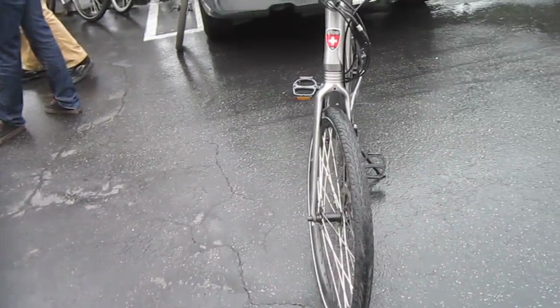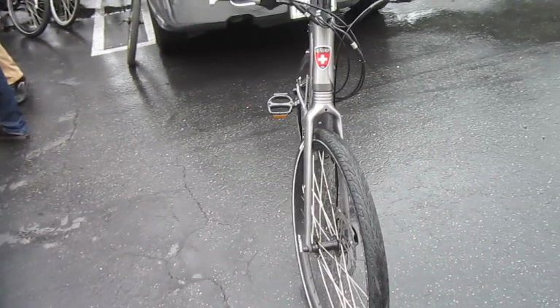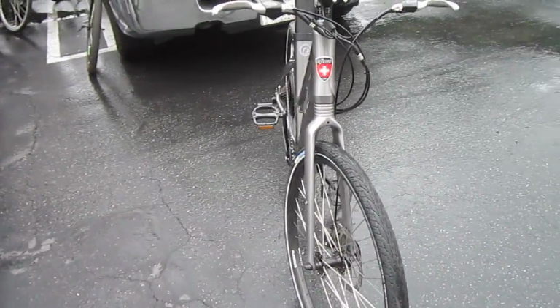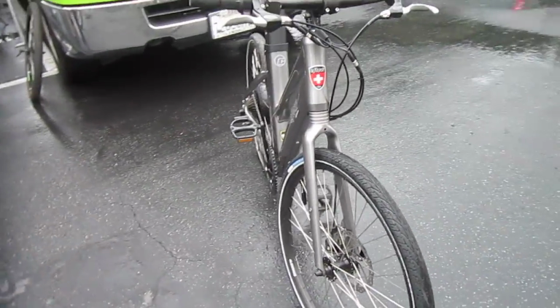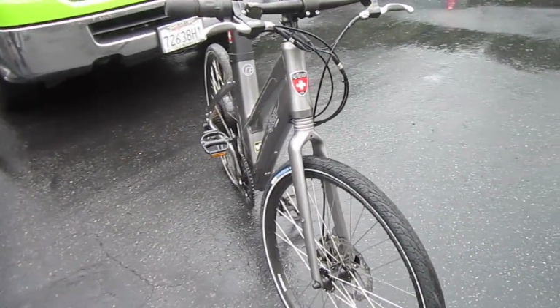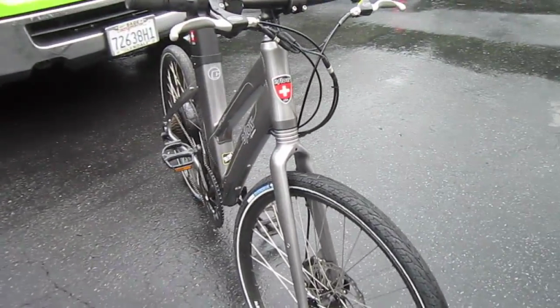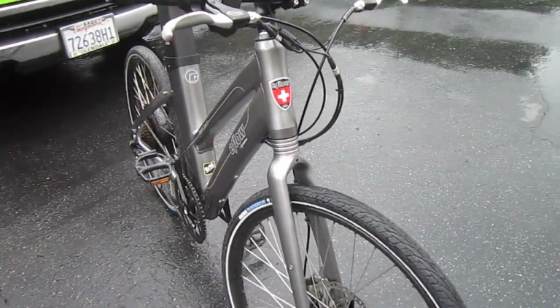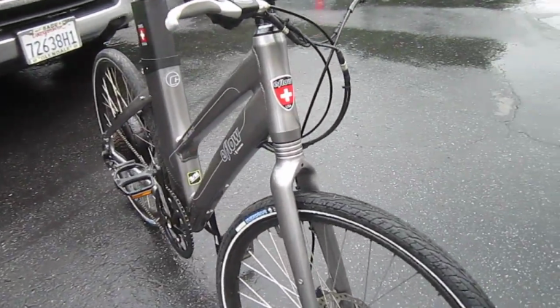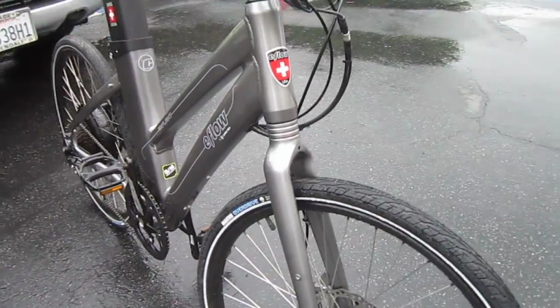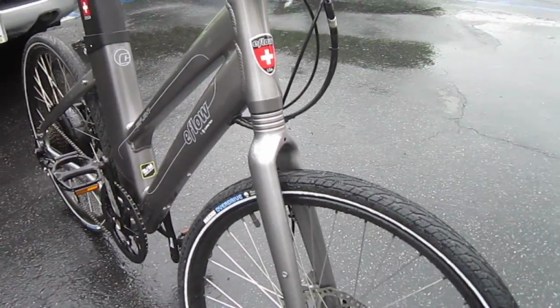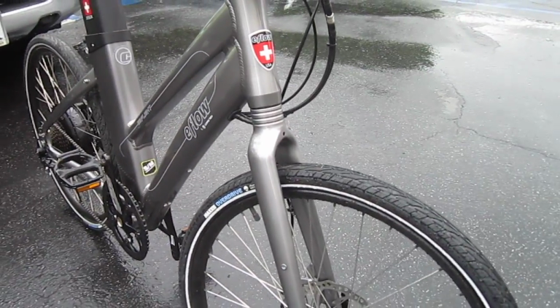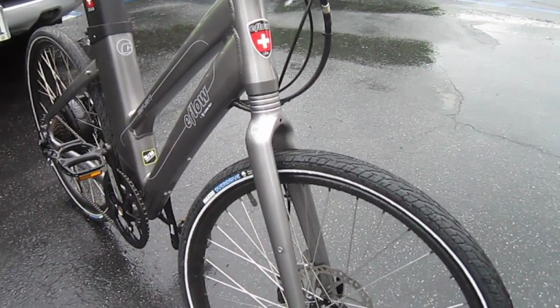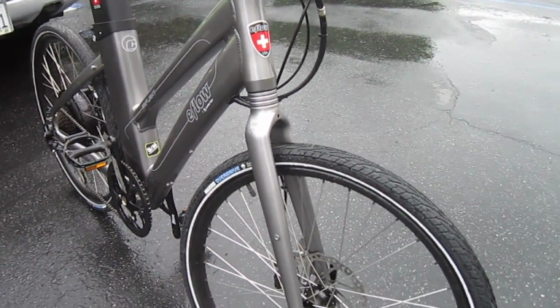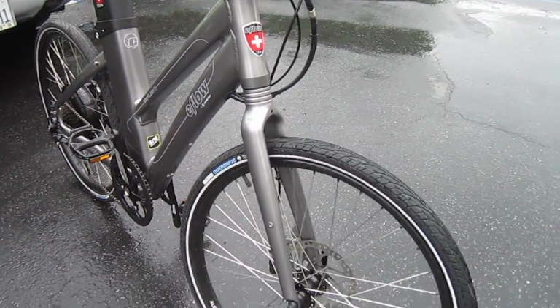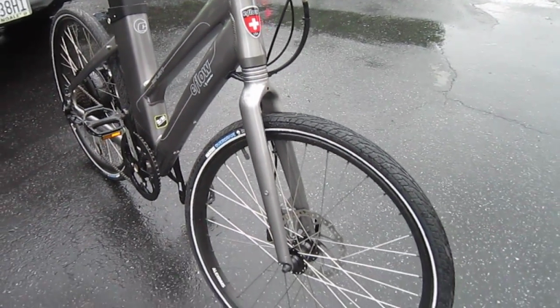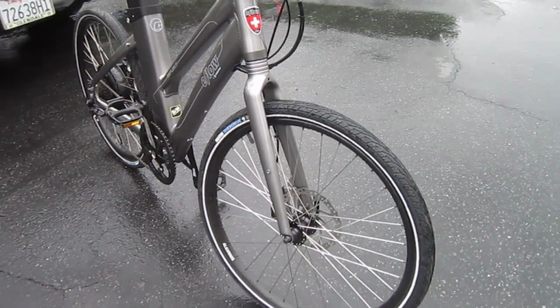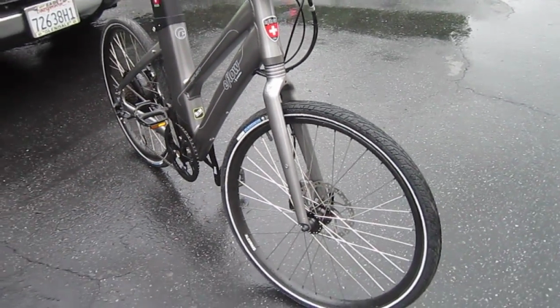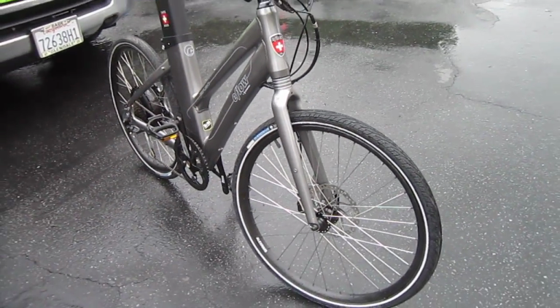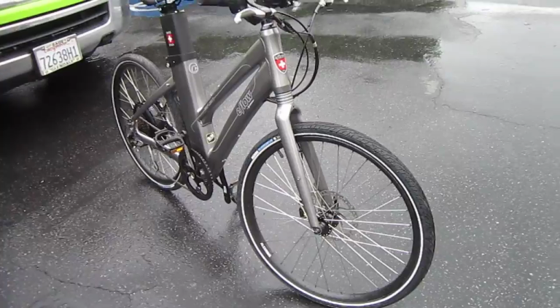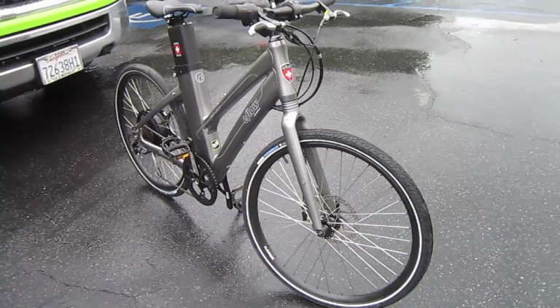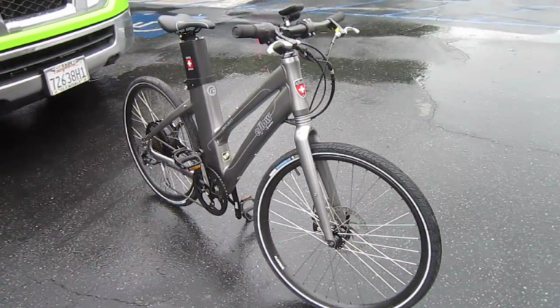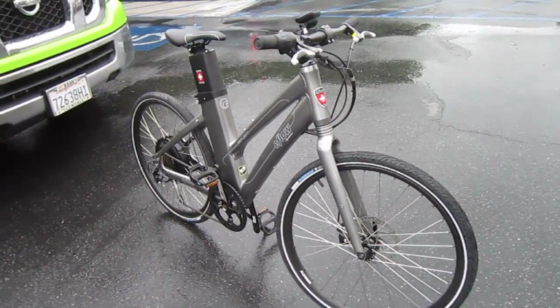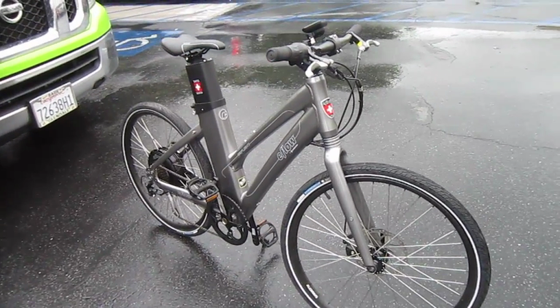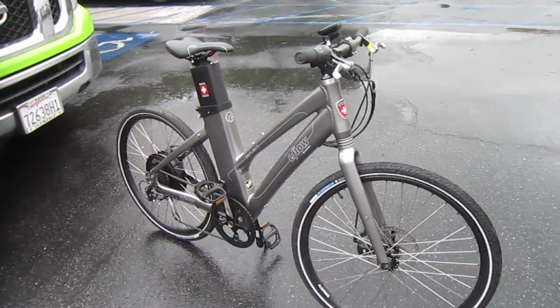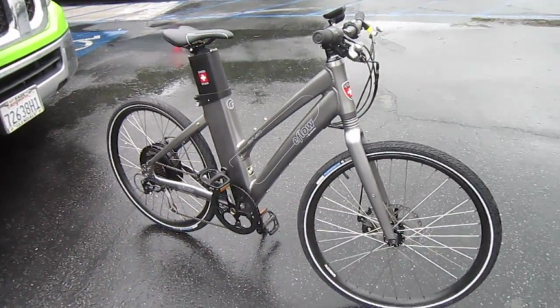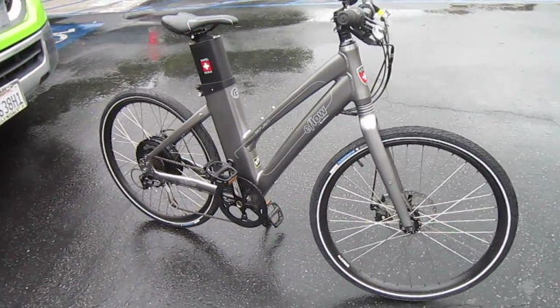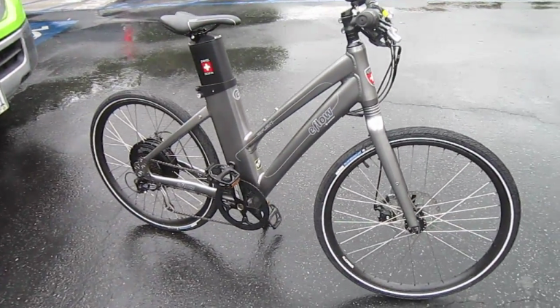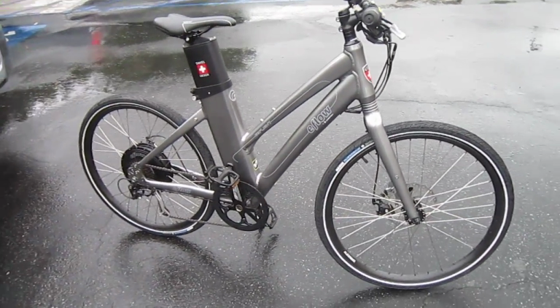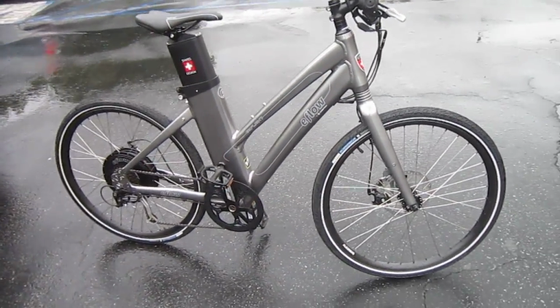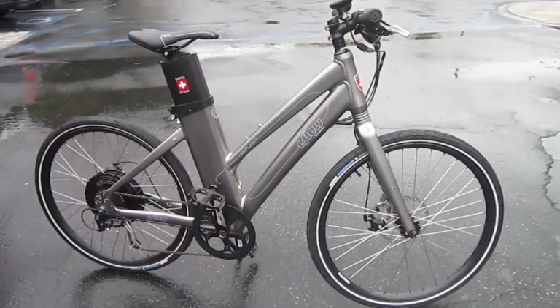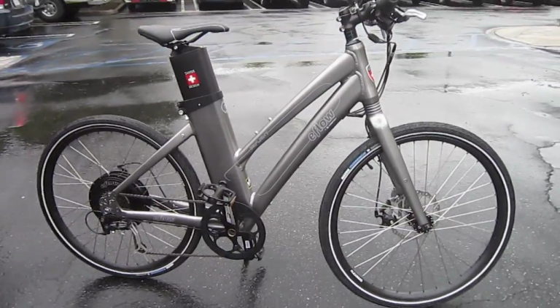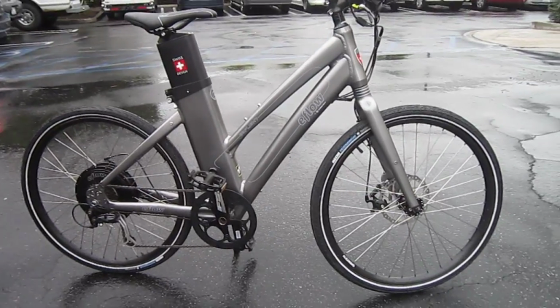One thing they've done is they took away the front suspension — the Unishock — and that helps cut down the price a little bit, and a few other things too. So Curry is doing their best to make sure everybody can get themselves an E-Bike.